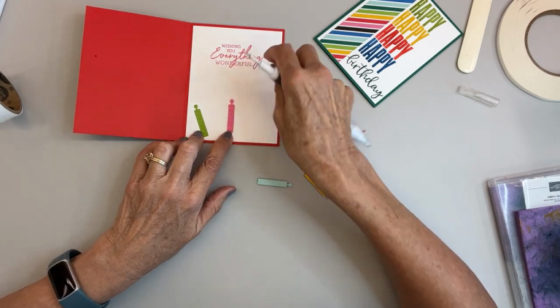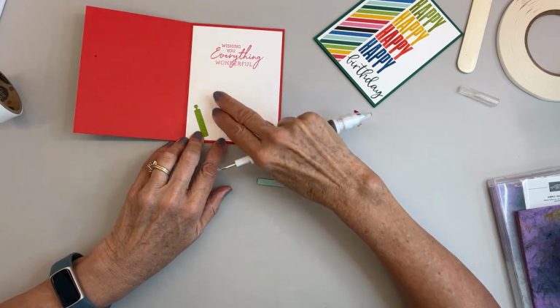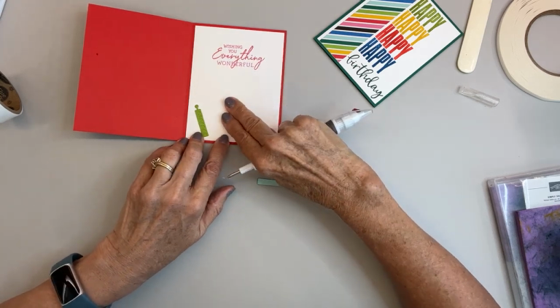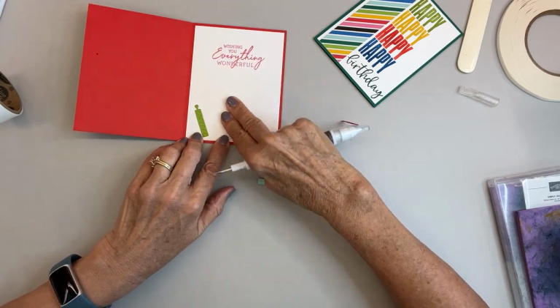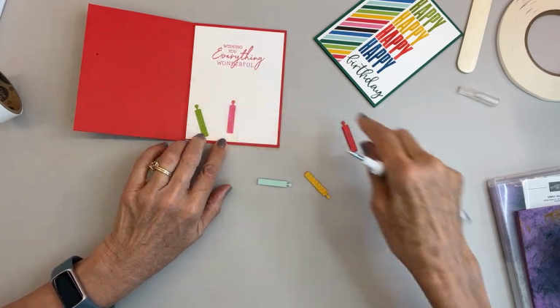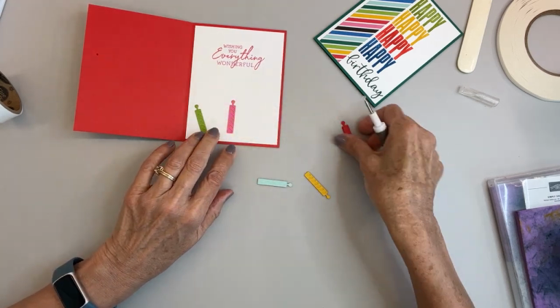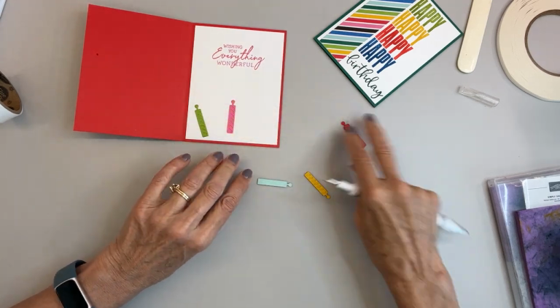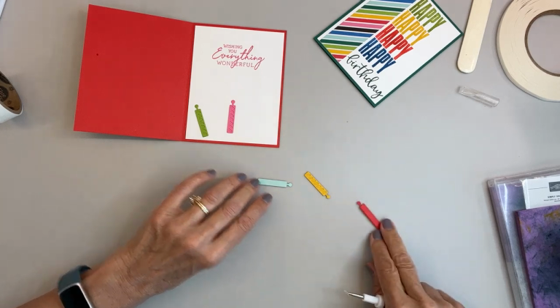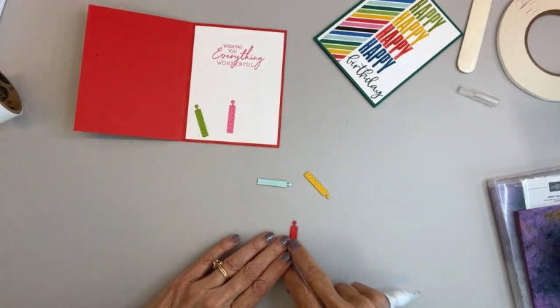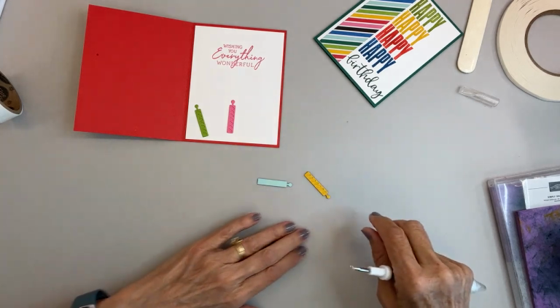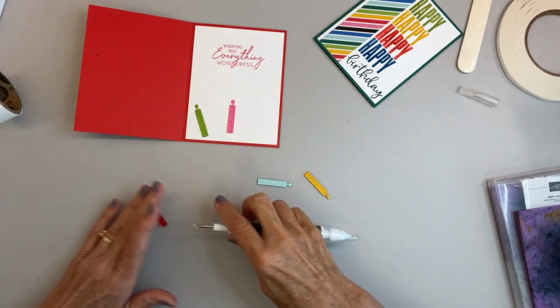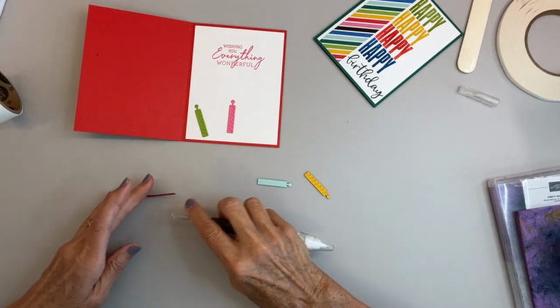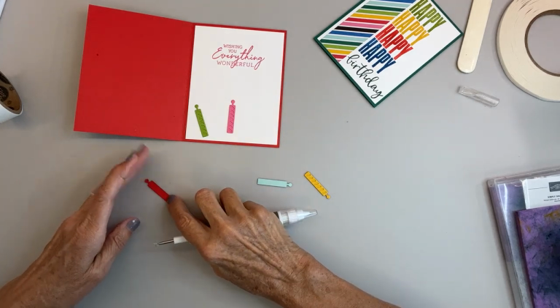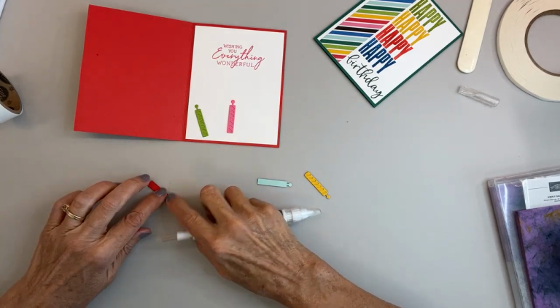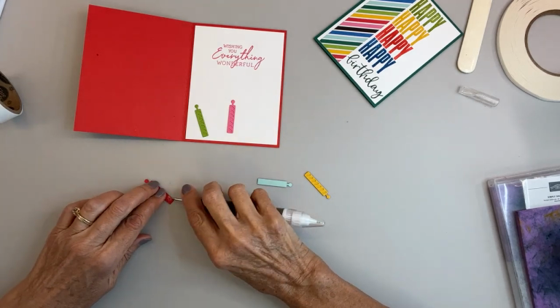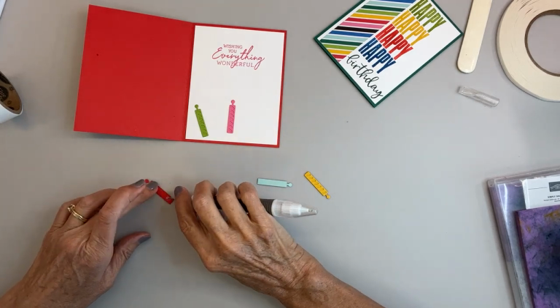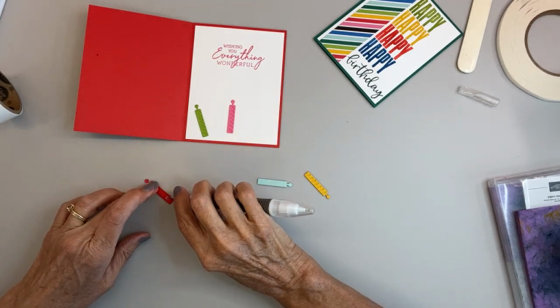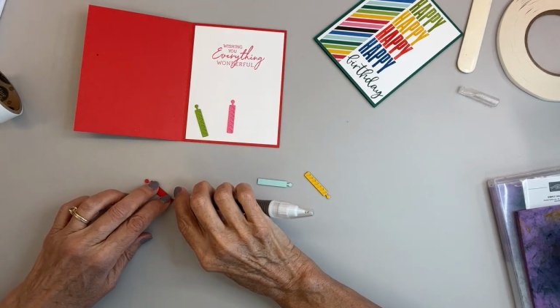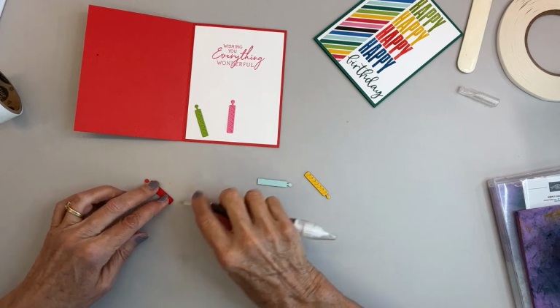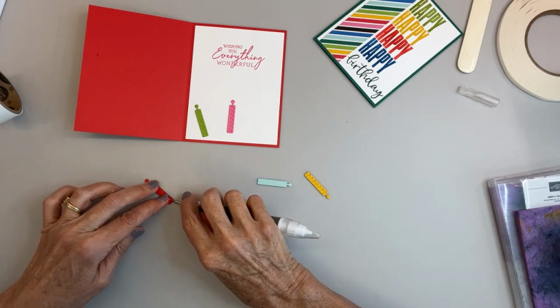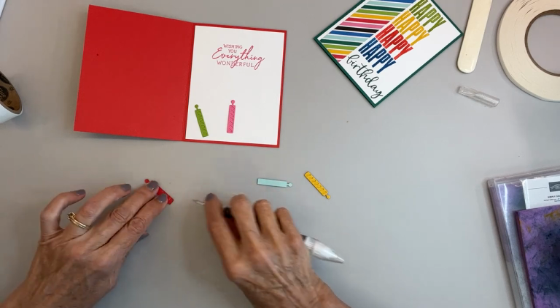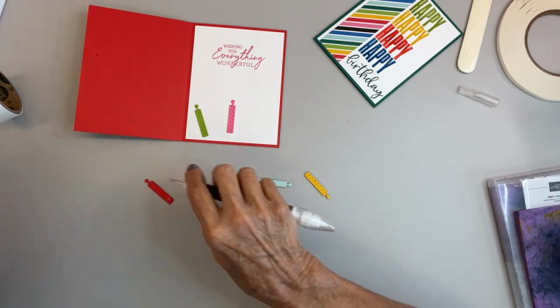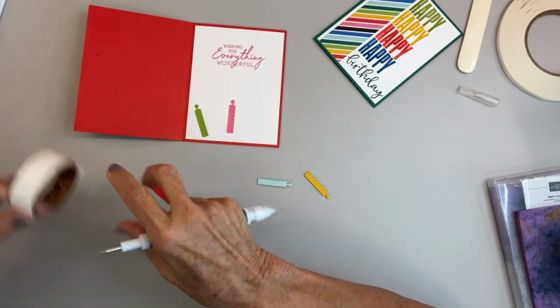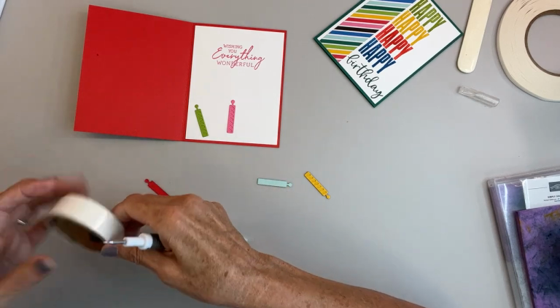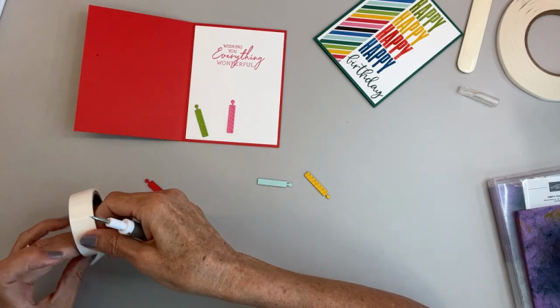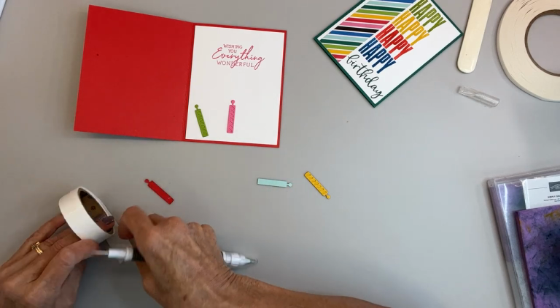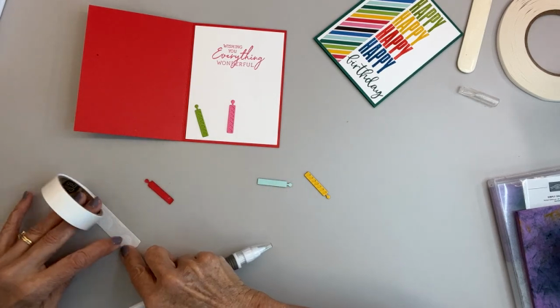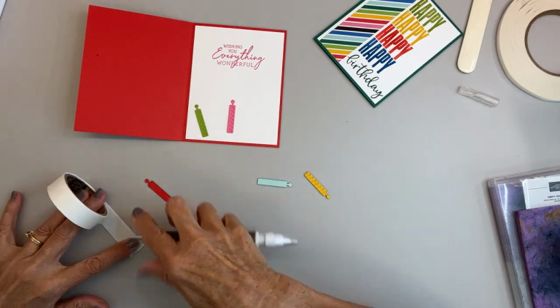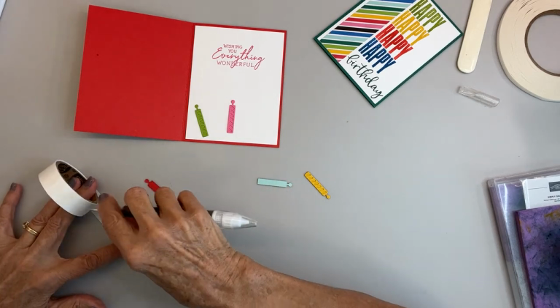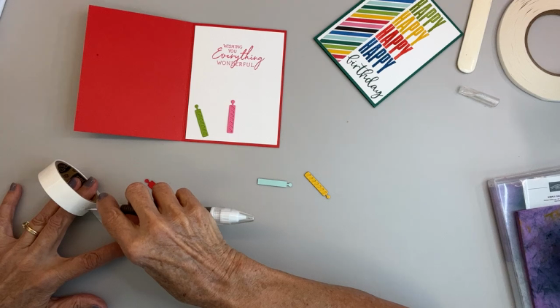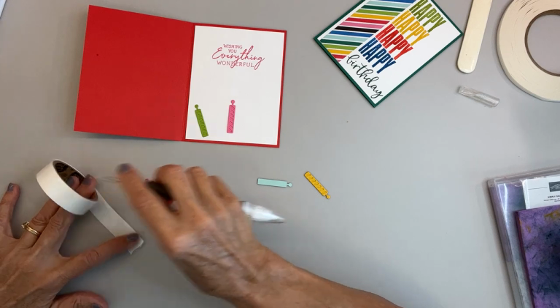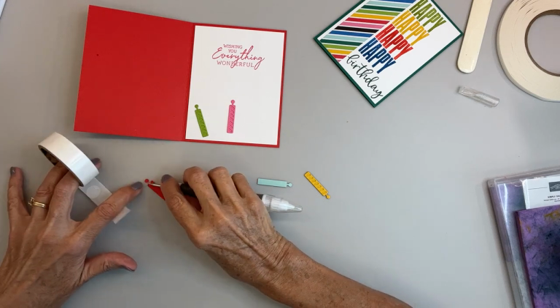I do realize this takes up some of my writing room, but that's okay — I don't mind. I just thought it looked cute inside.